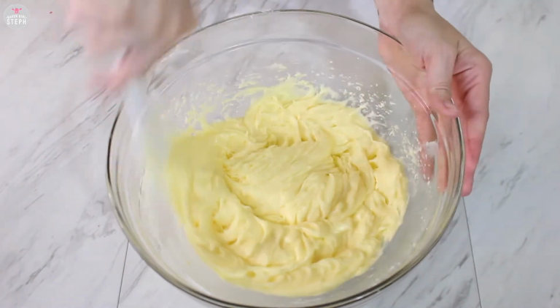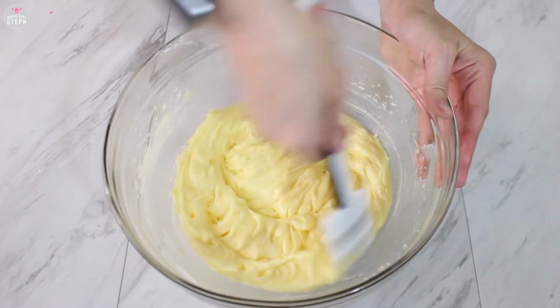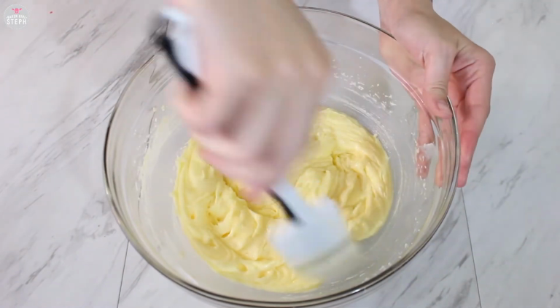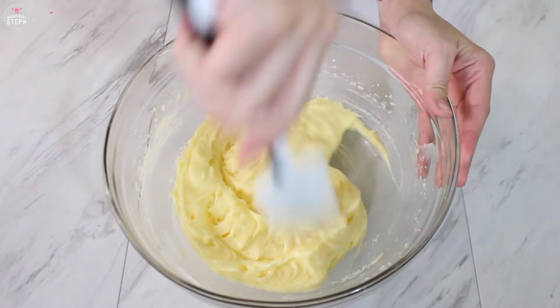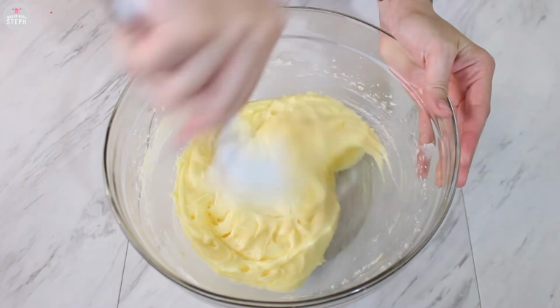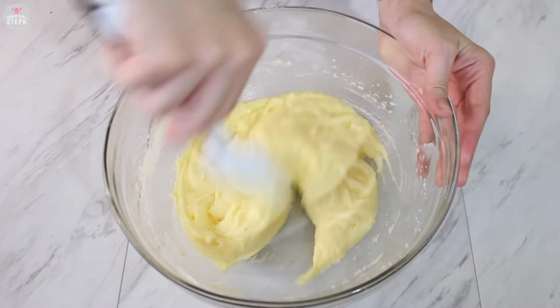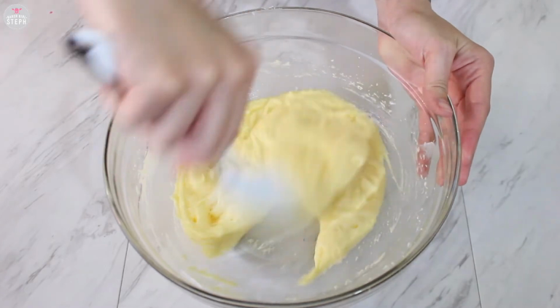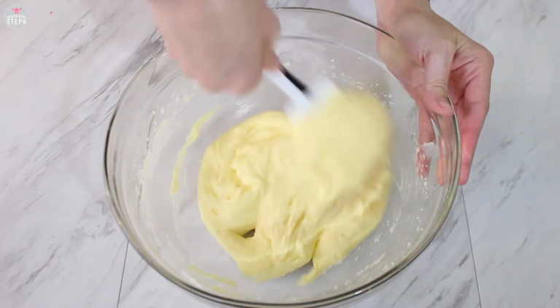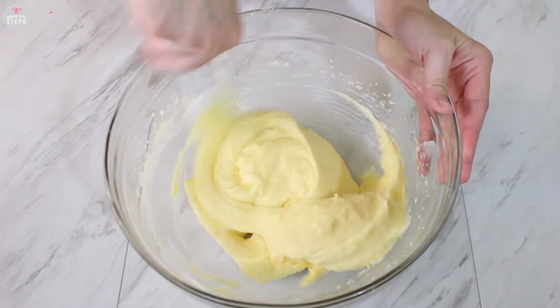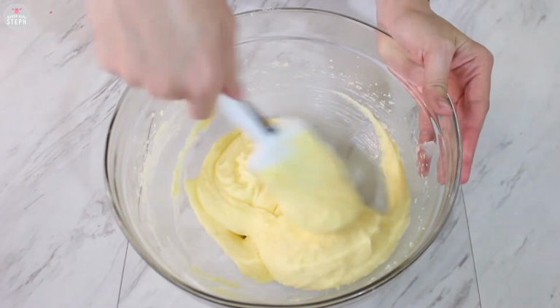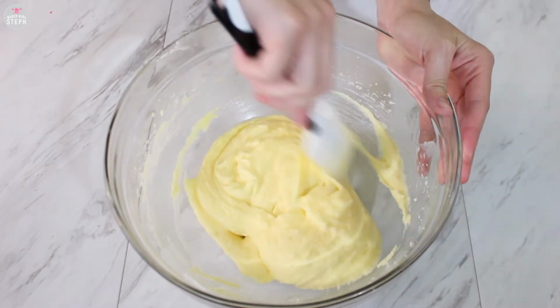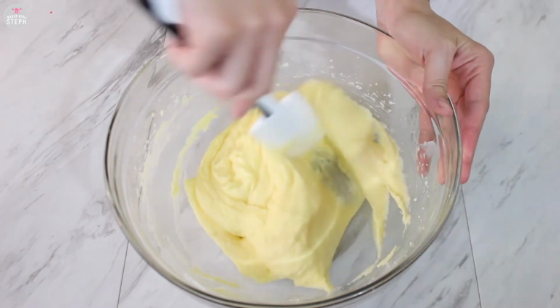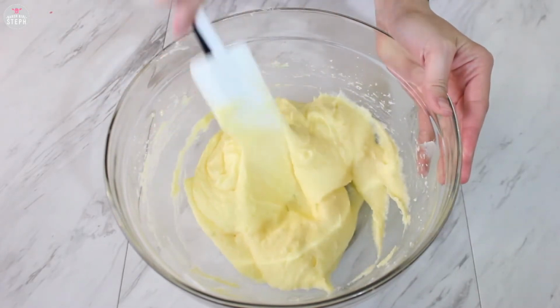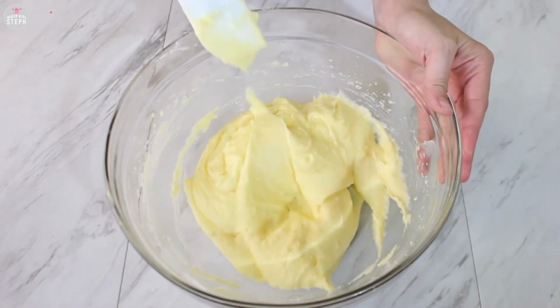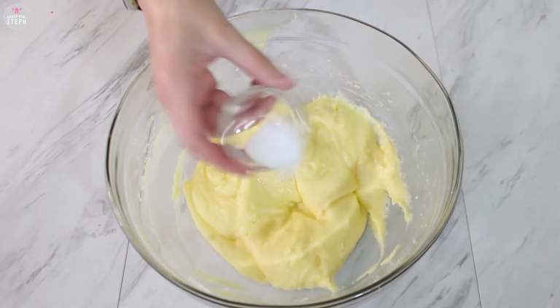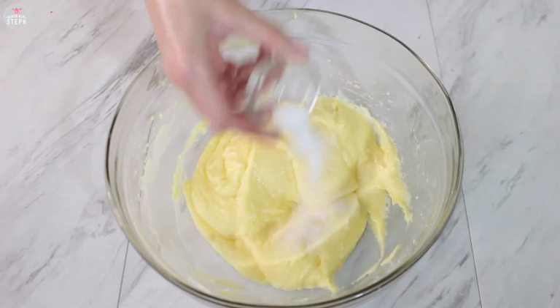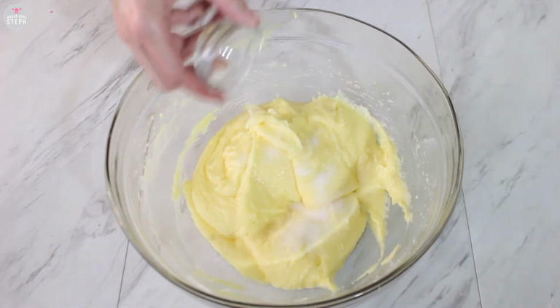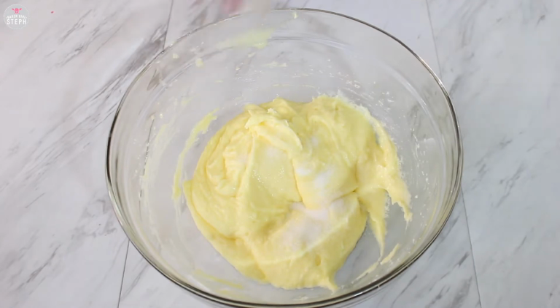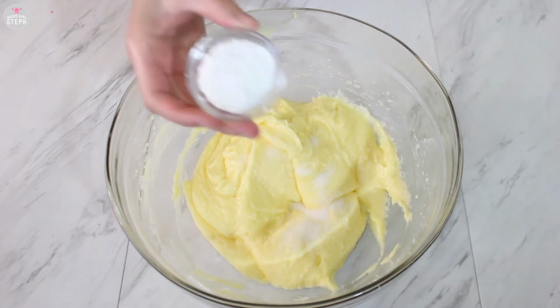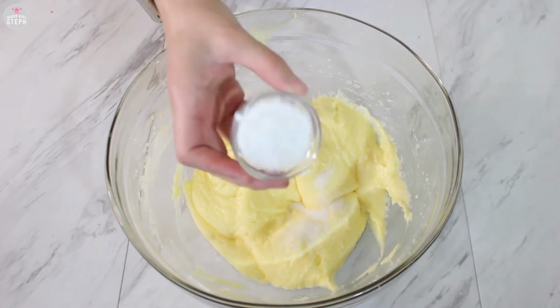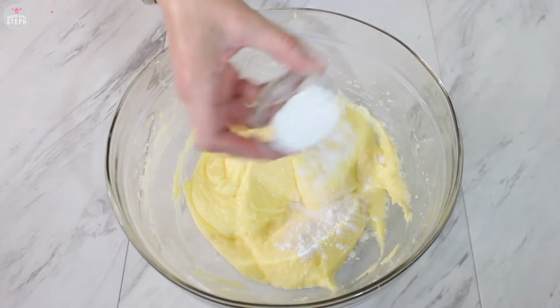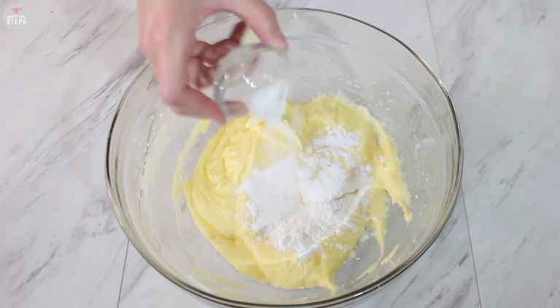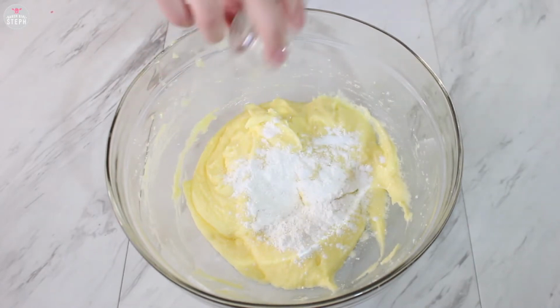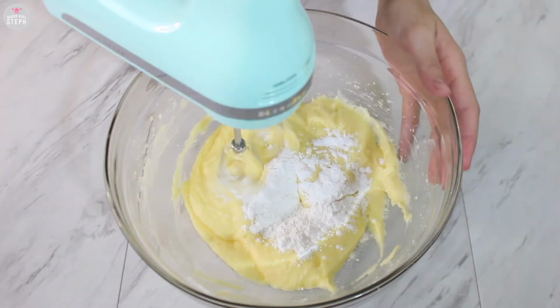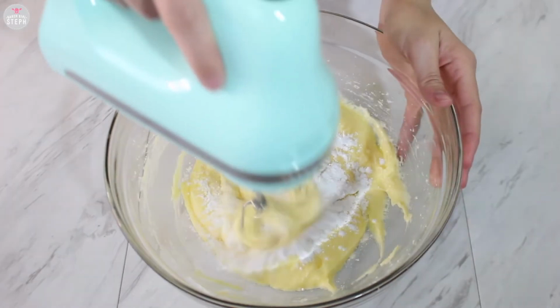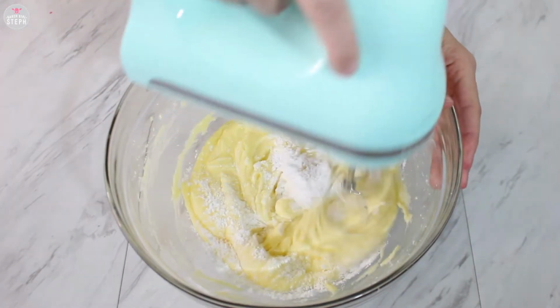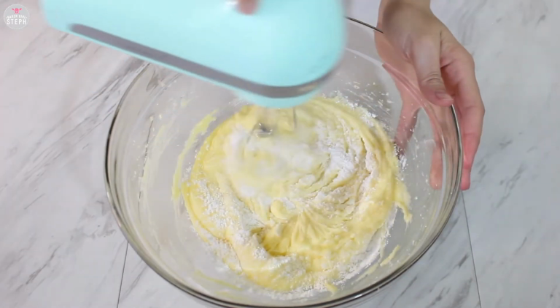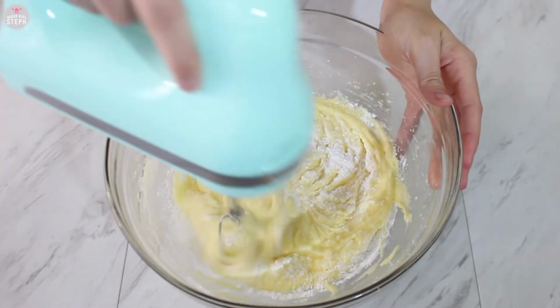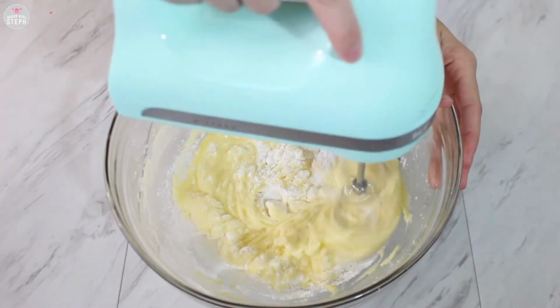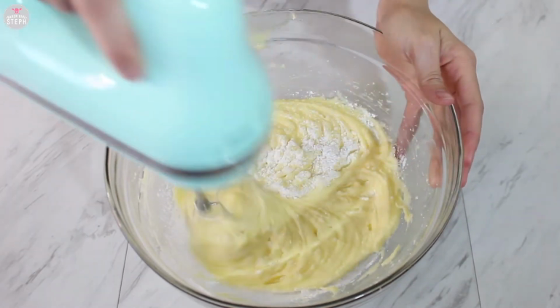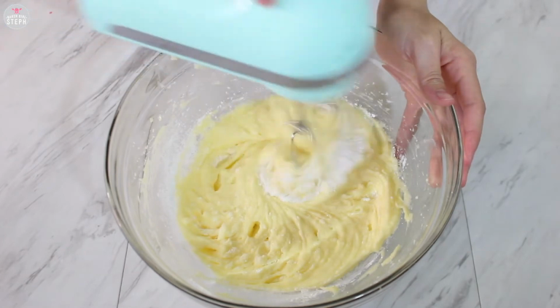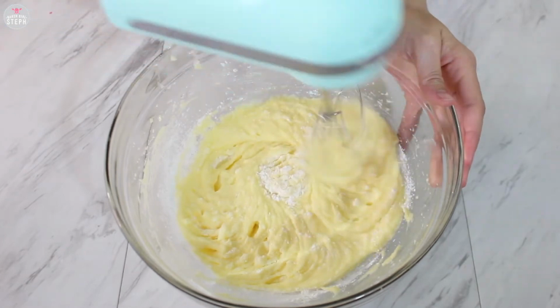Once you've added all the eggs, just whip it up for a few minutes. Scrape your bowl again. Add in your salt and your baking powder, then just incorporate it all well and make sure all the ingredients are in there.